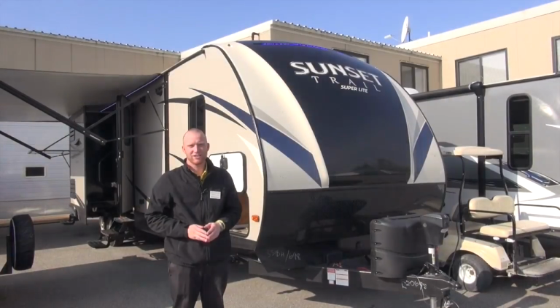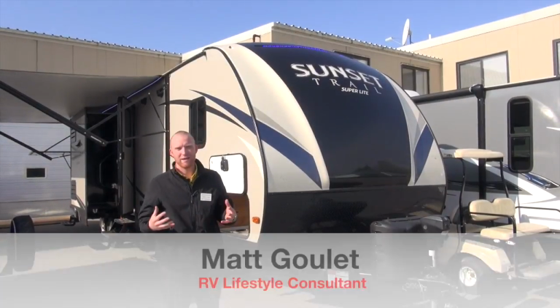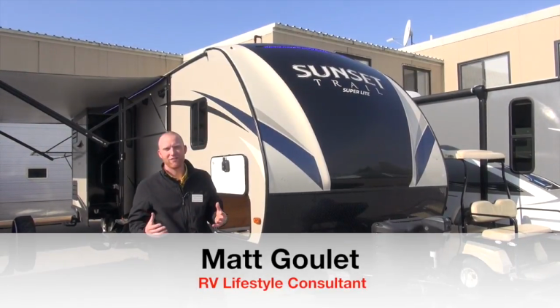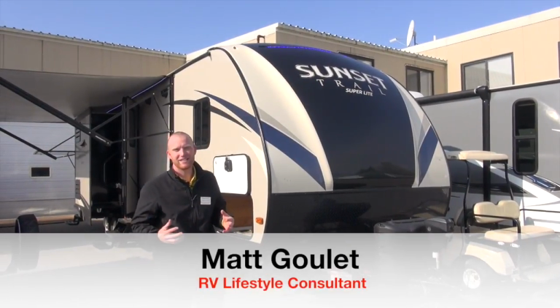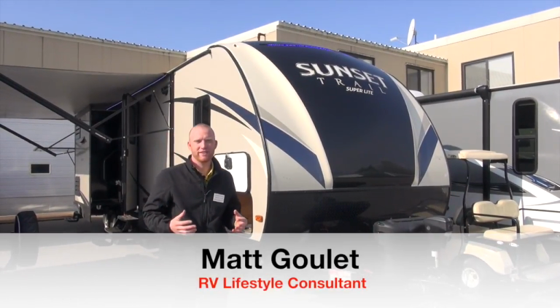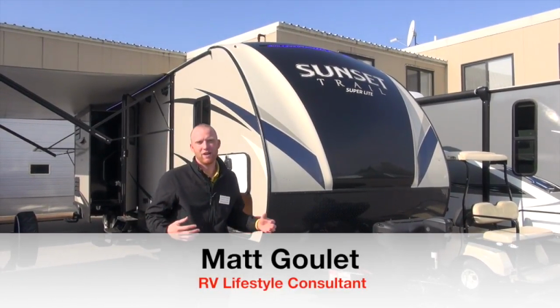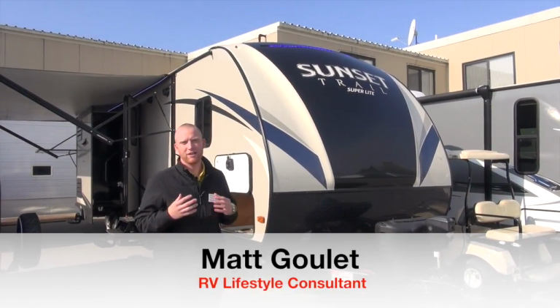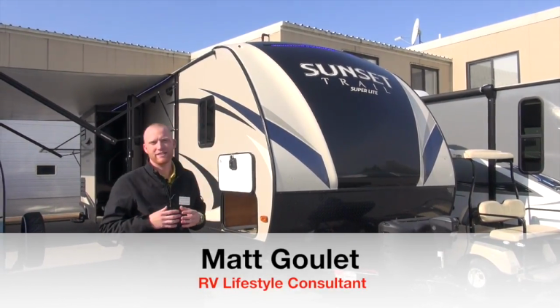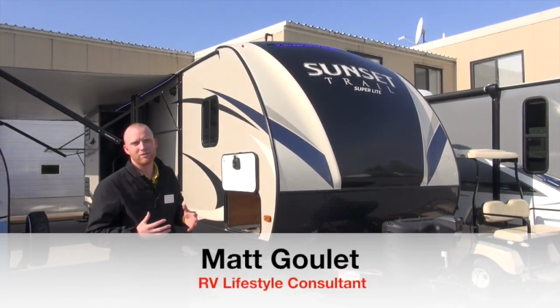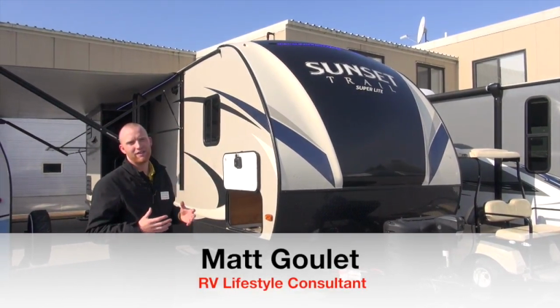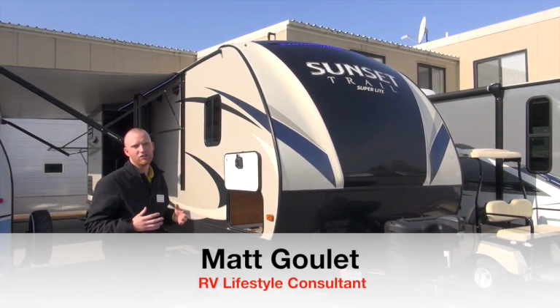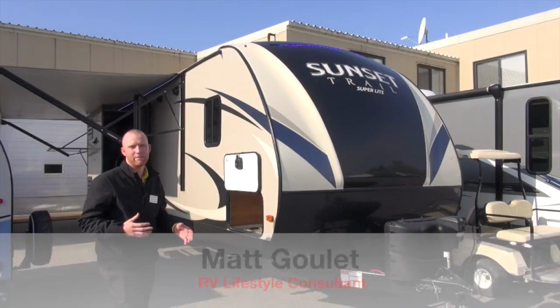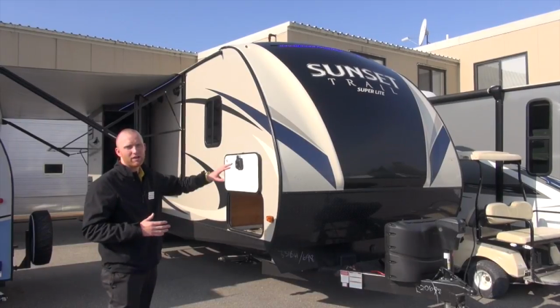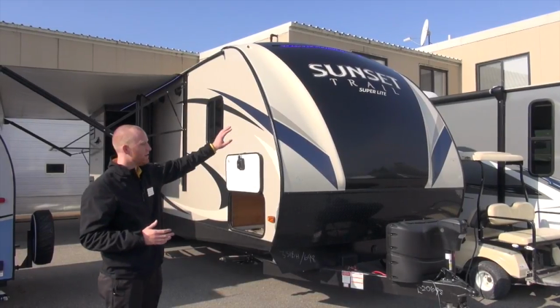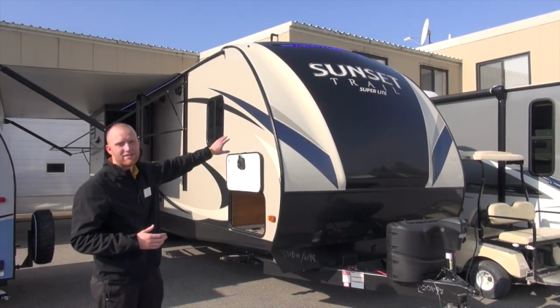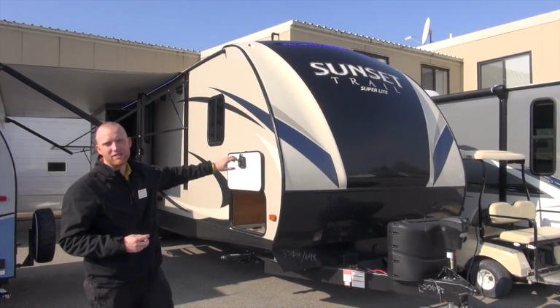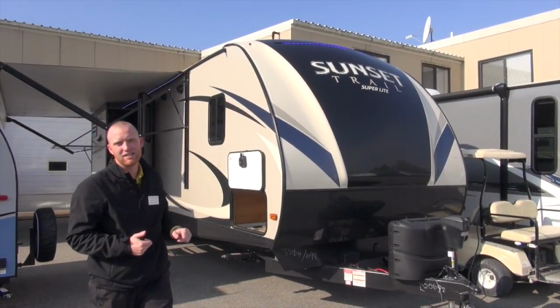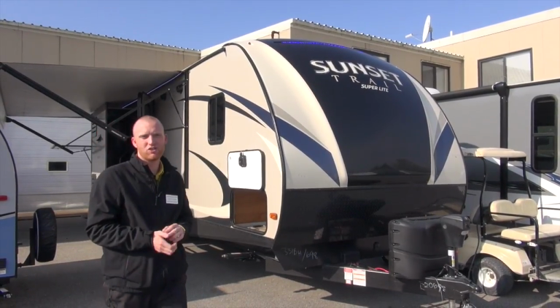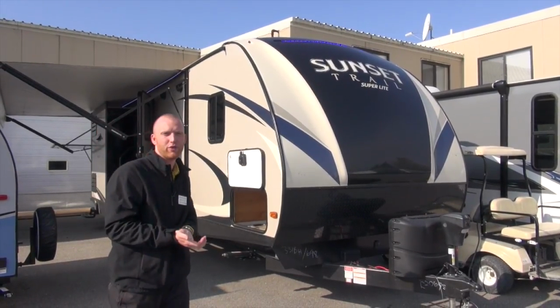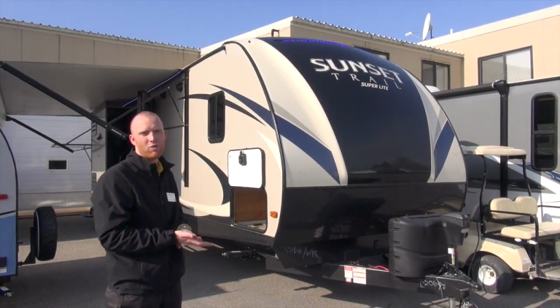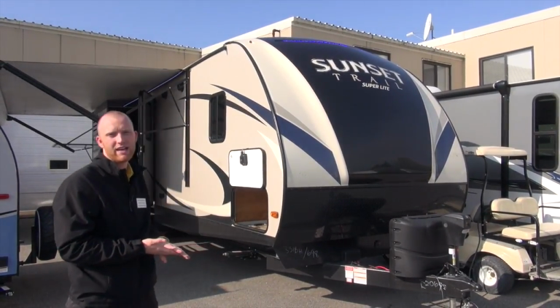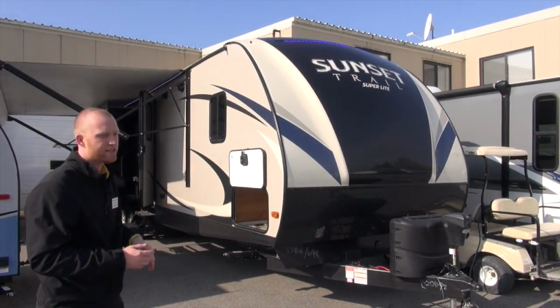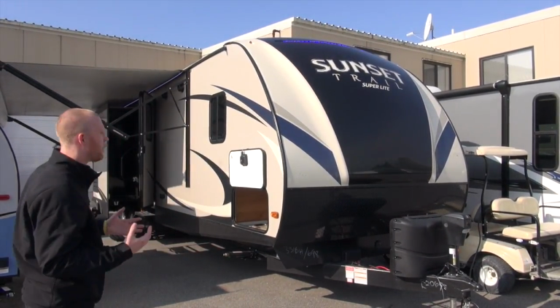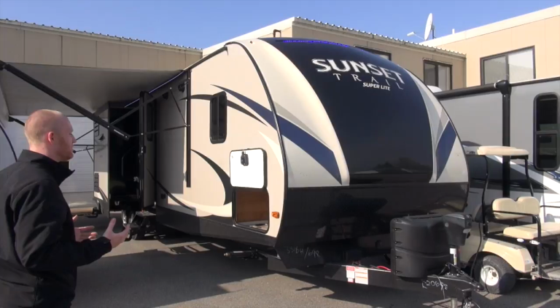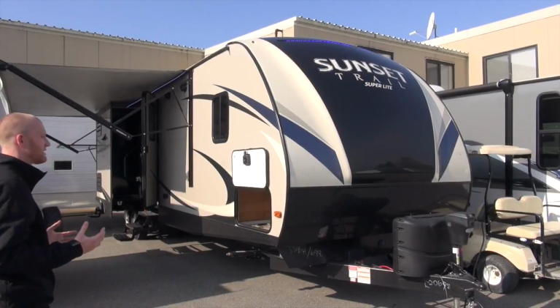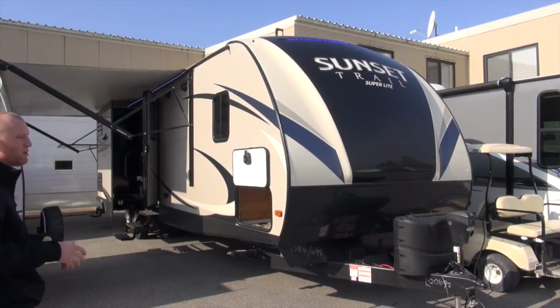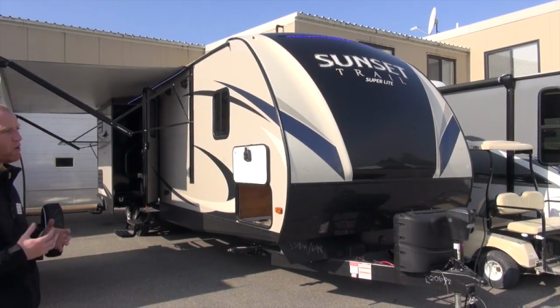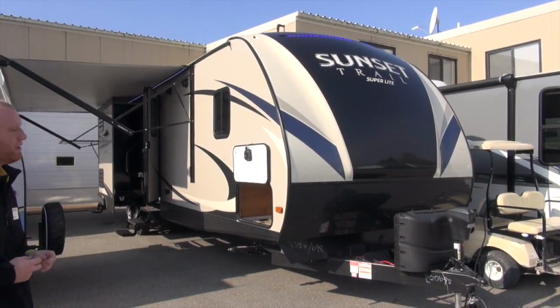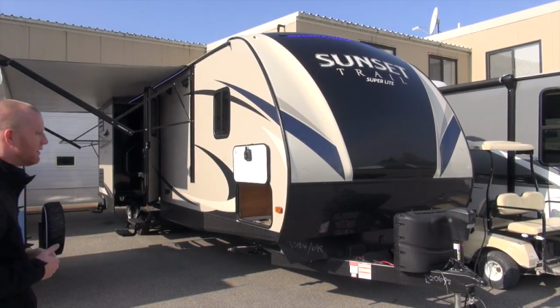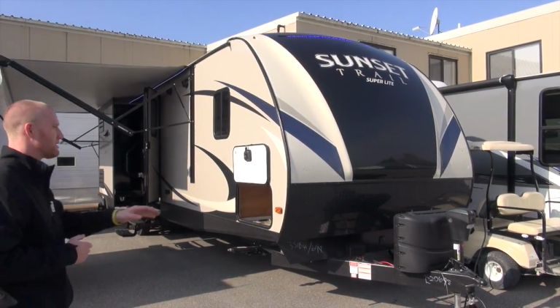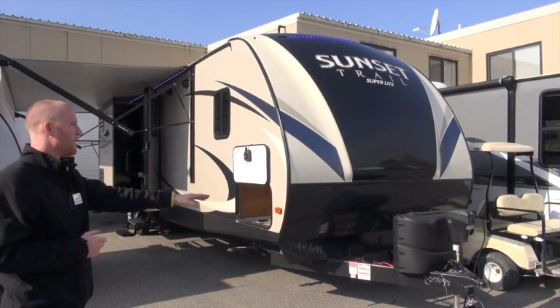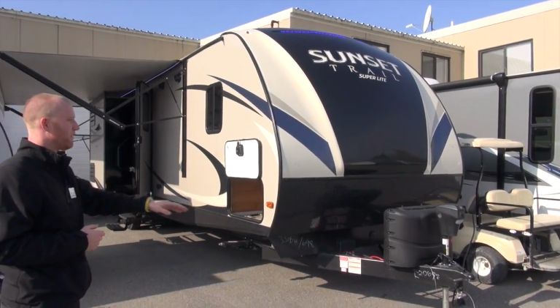It's a great day at Pete's RV Center, South Burlington, Vermont. I'm Matt Goulet, a sales representative at the dealership, and I'm going to be walking around the 2017 Sunset Trail 331 today. There are a ton of product changes on this guy — we're going to go over them with you. We'll start right up front.